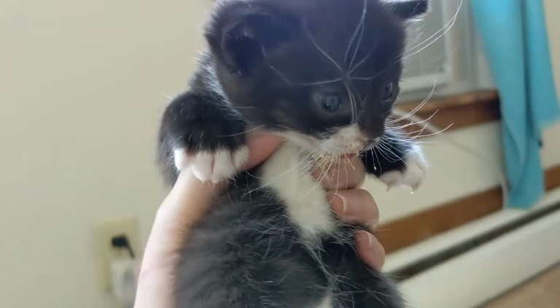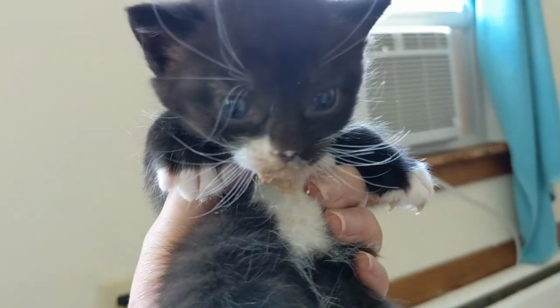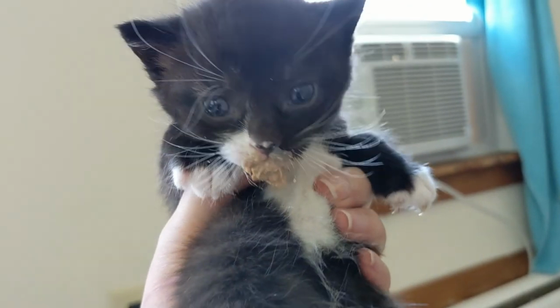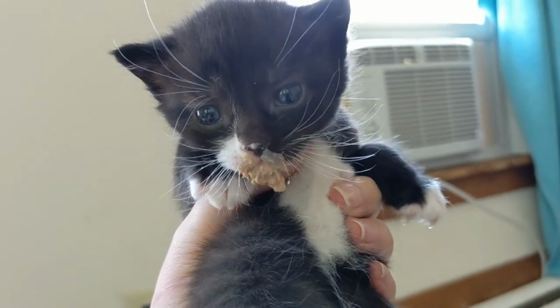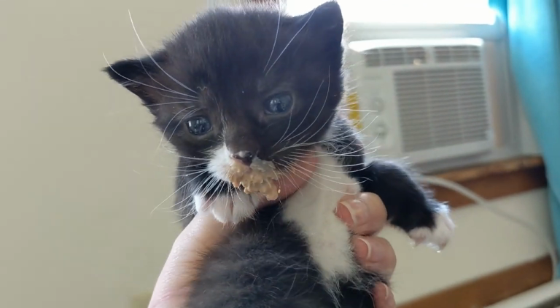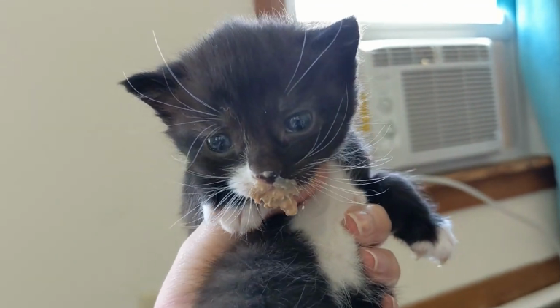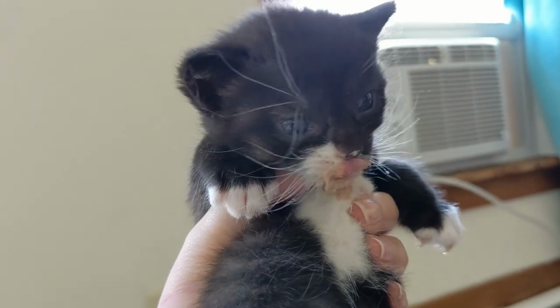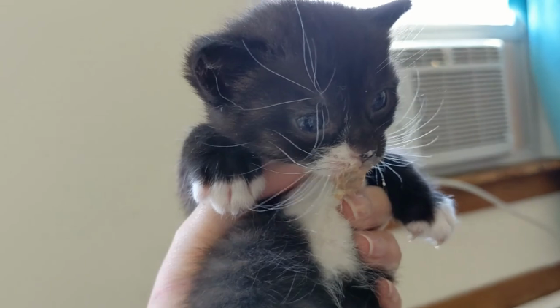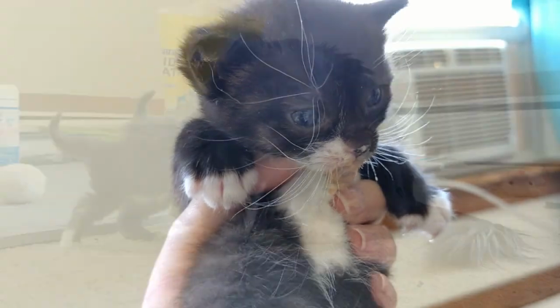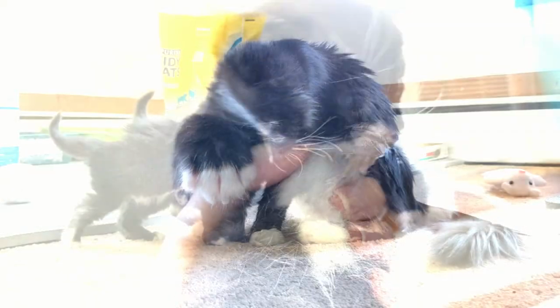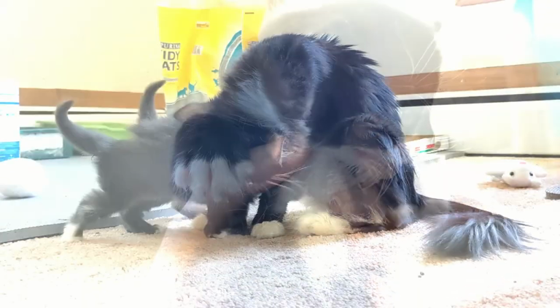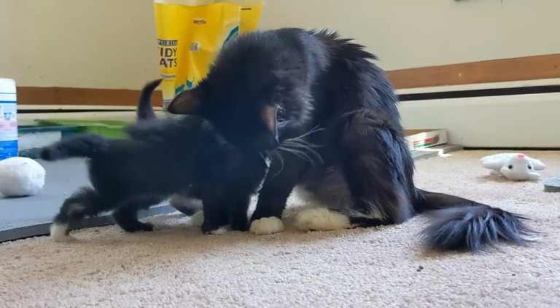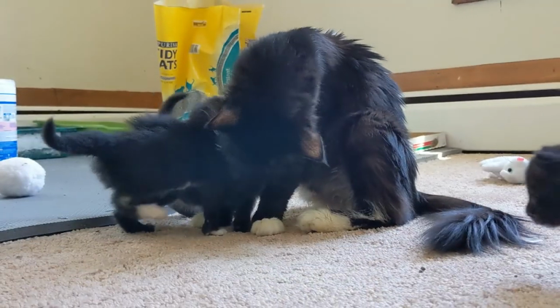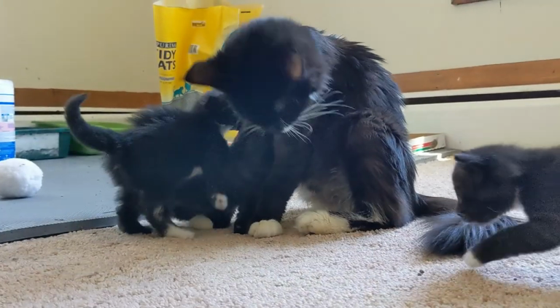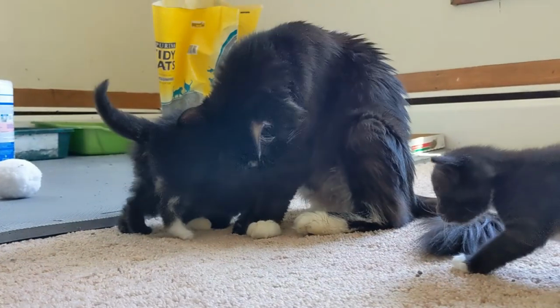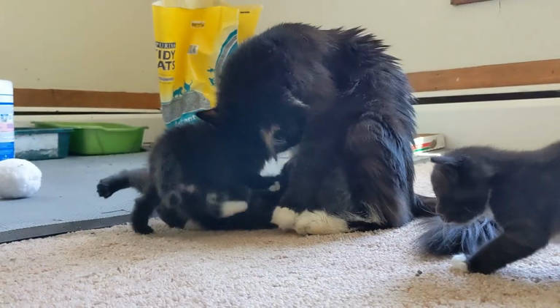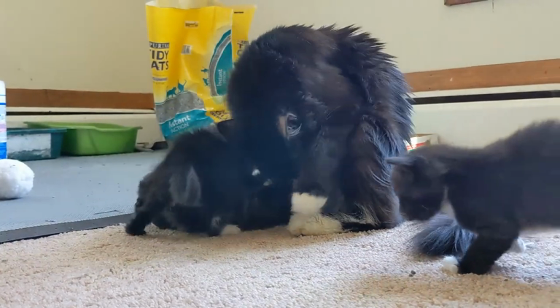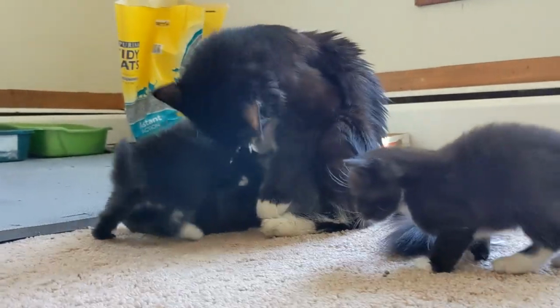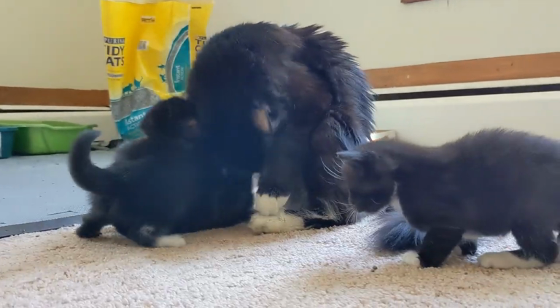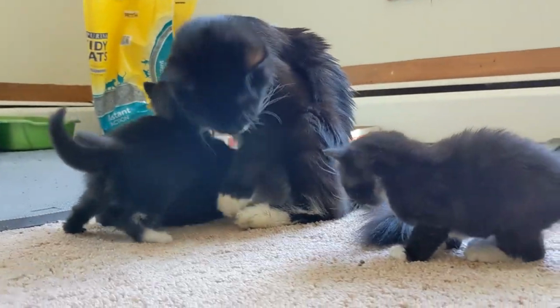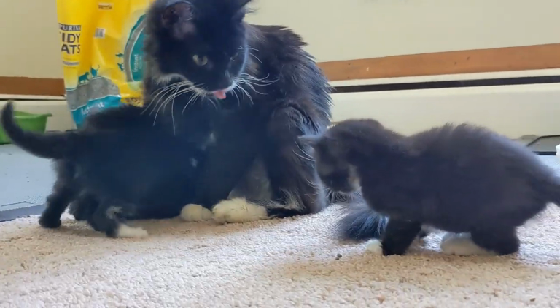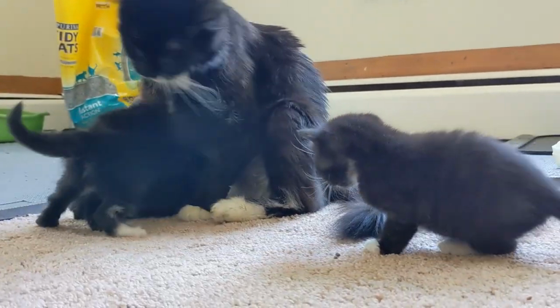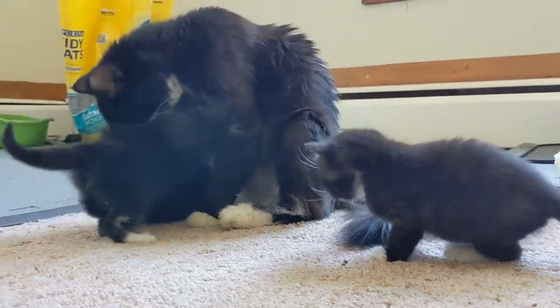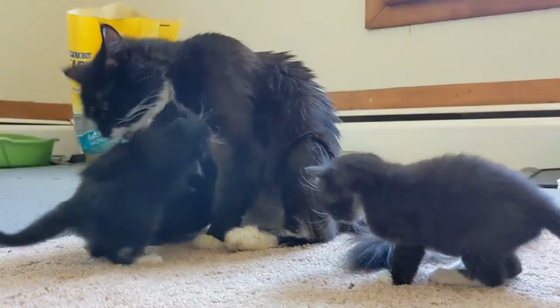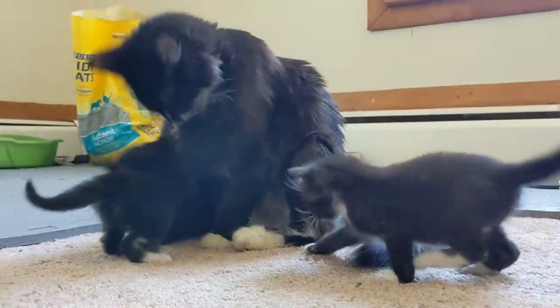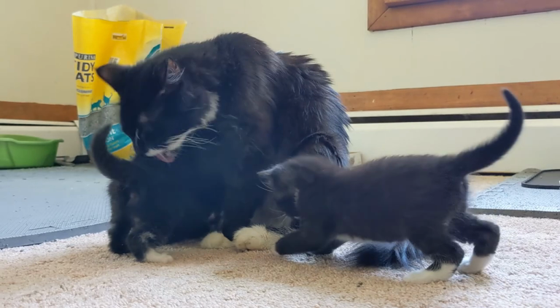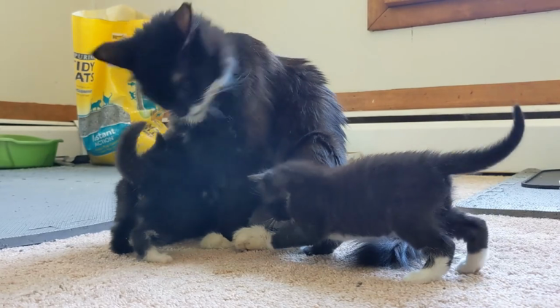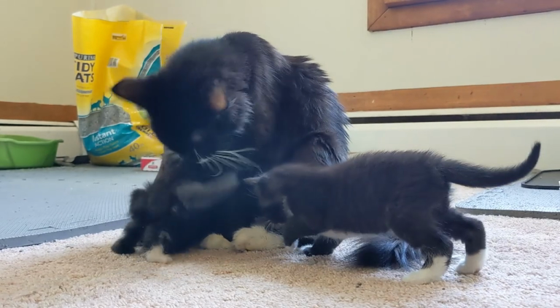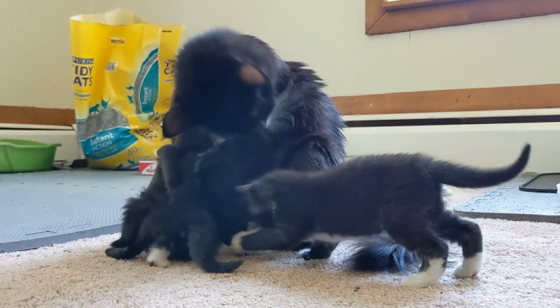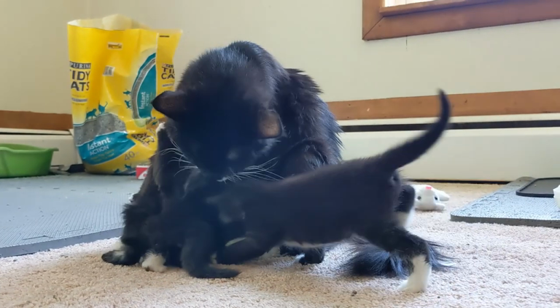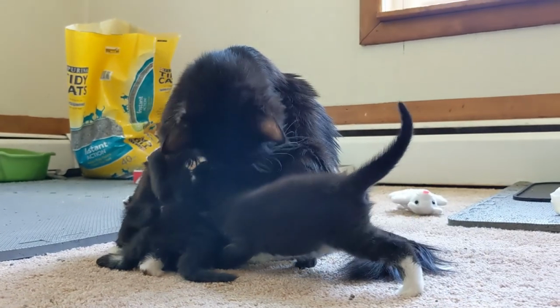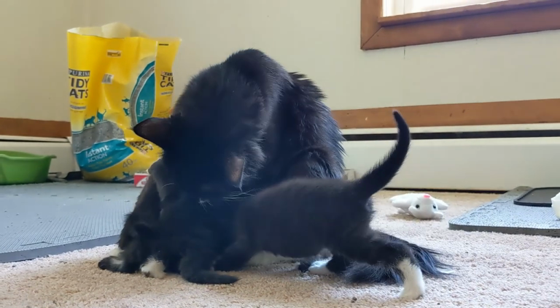It's just the cutest thing to watch them all eat. Once they're fed, we usually spend a bit of time with them and interact with them. They're also litter box training right now, so we make sure everyone's gone to the bathroom.